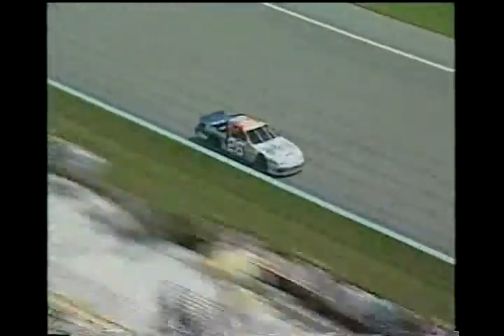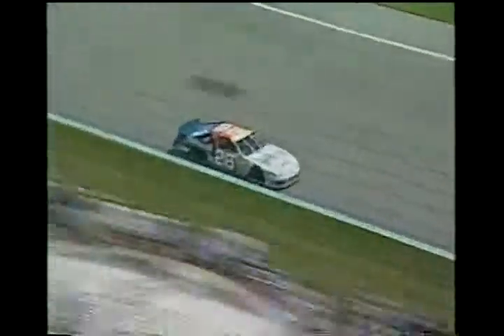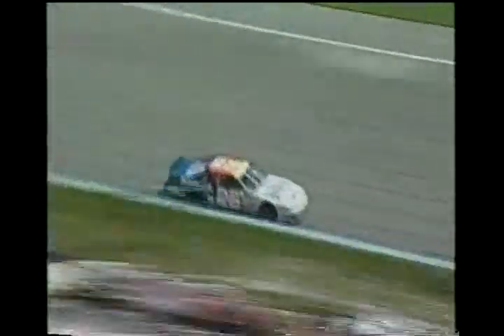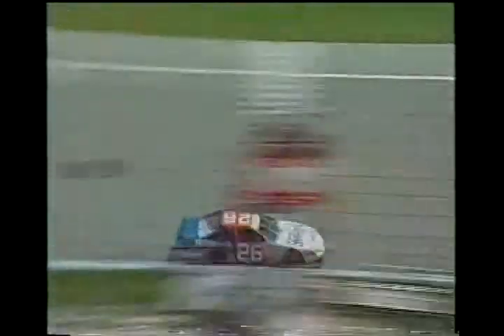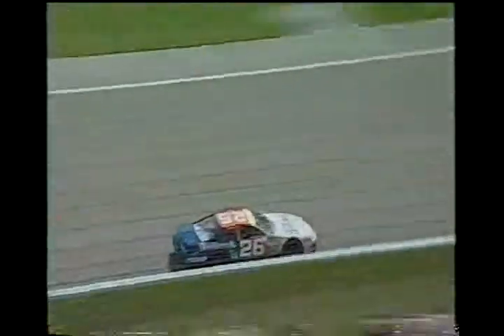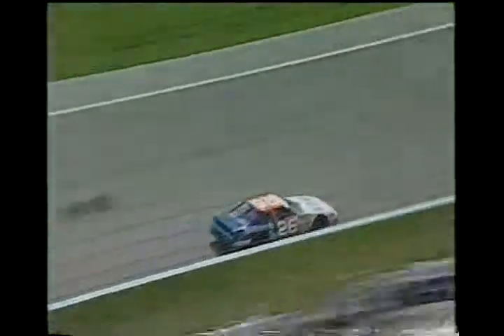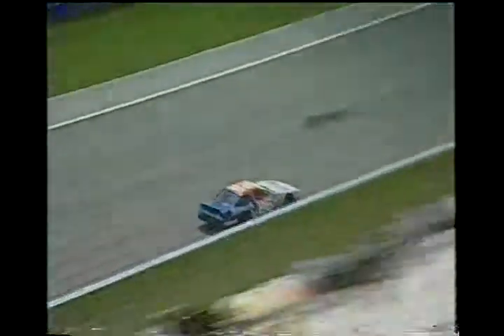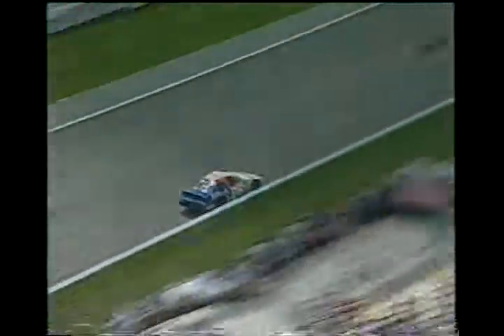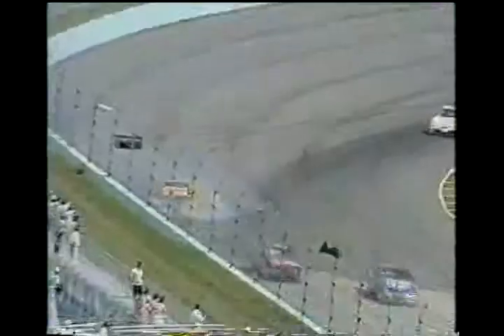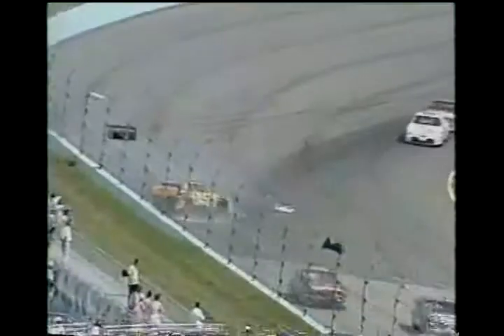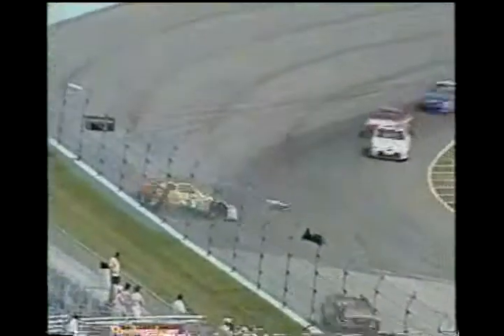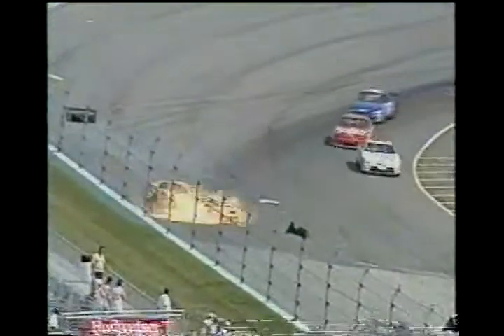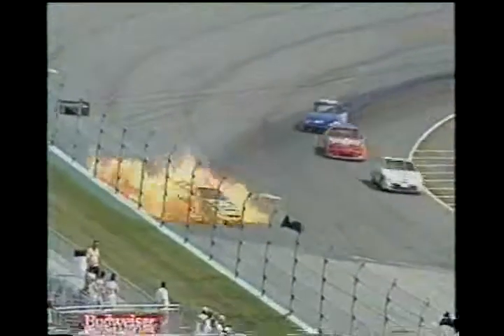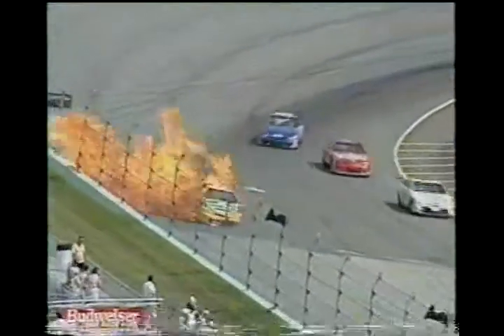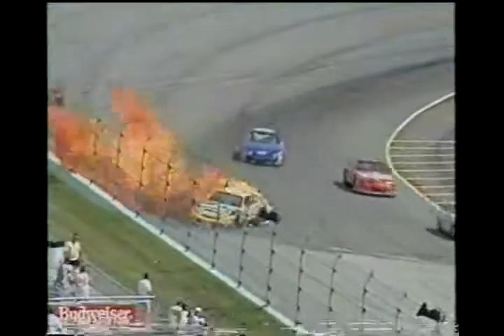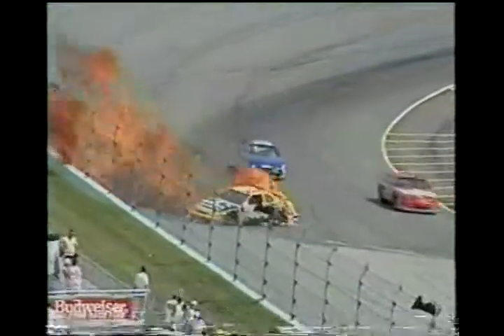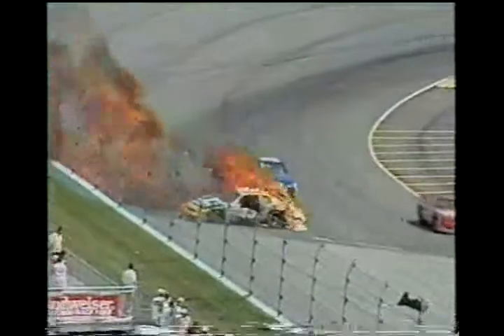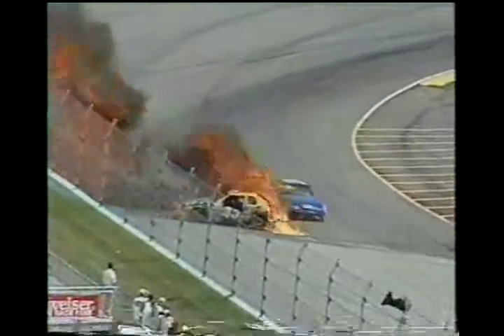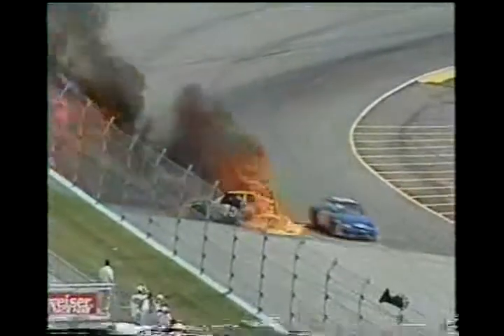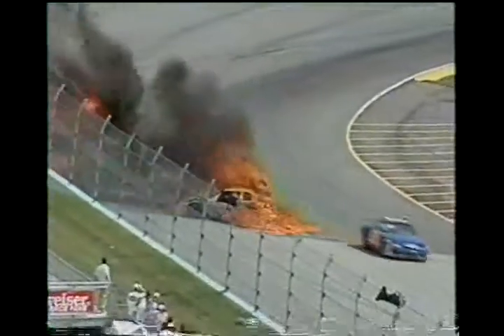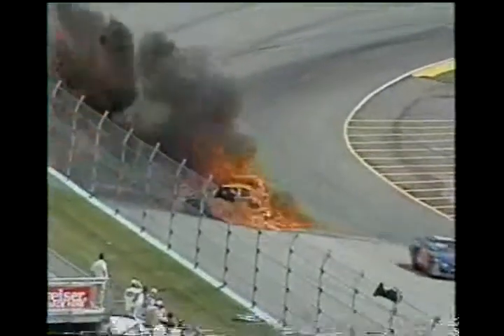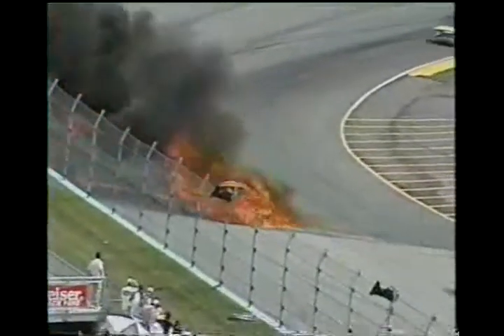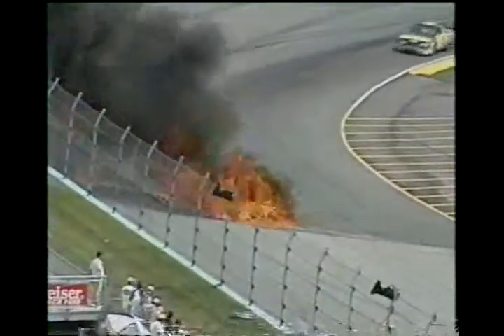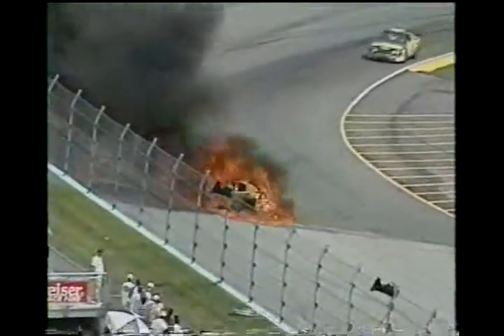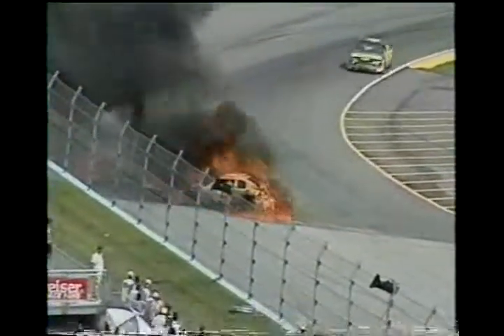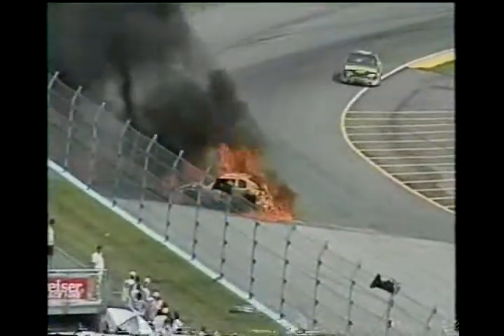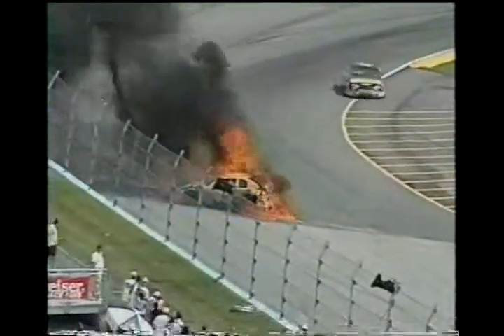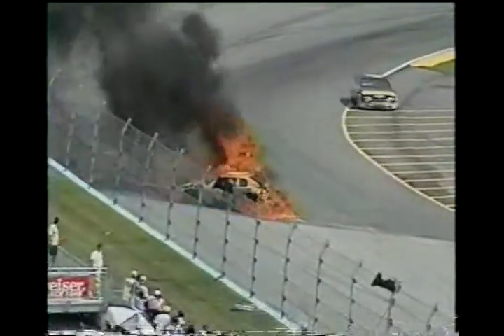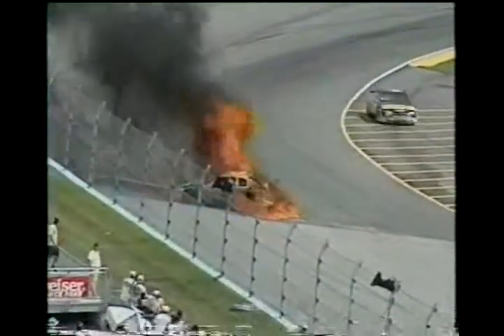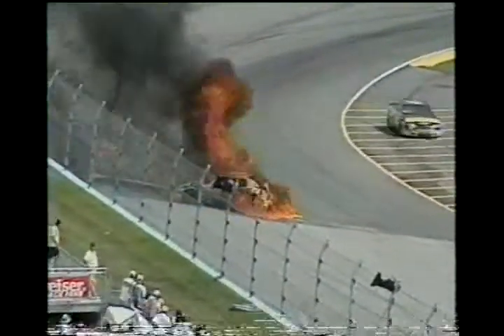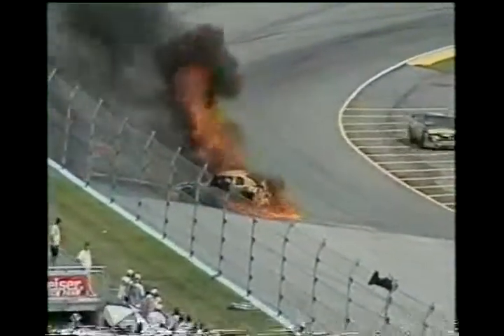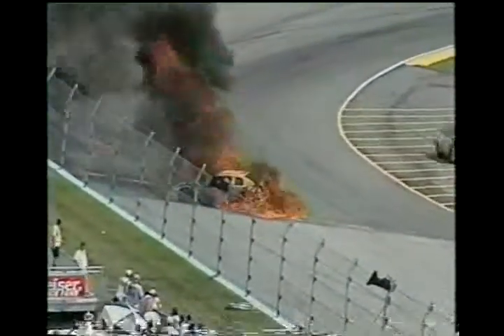Rolling by in second spot is Mike Rich. And we've got one in the wall big time — a major blaze down here in turn number four.